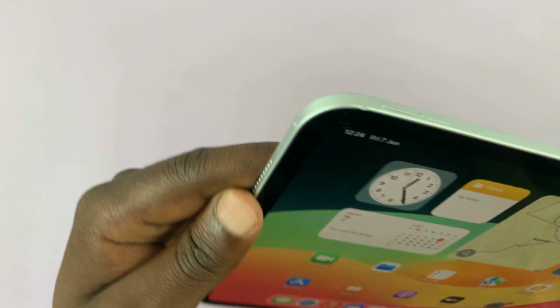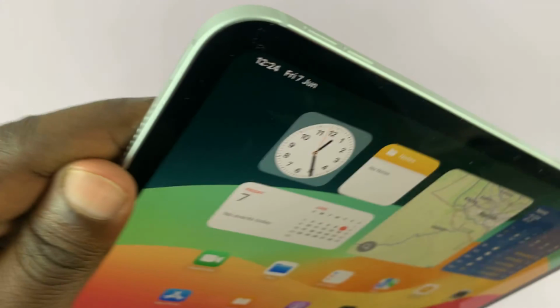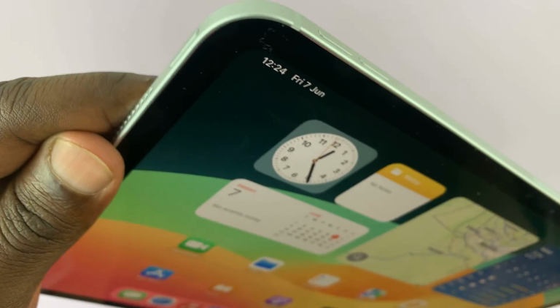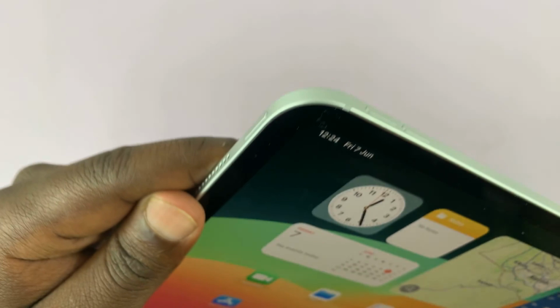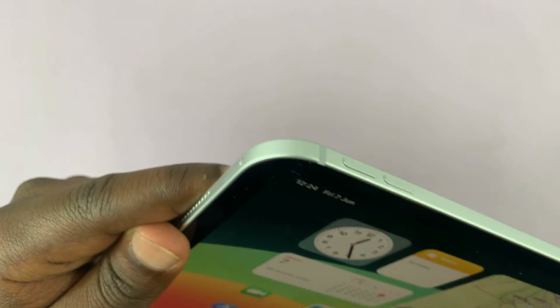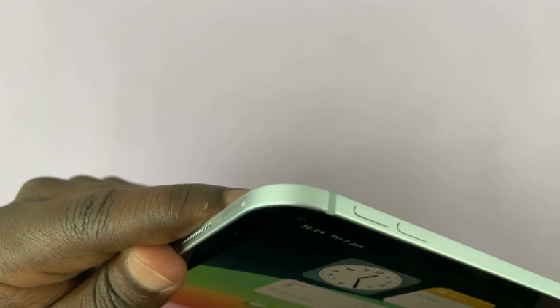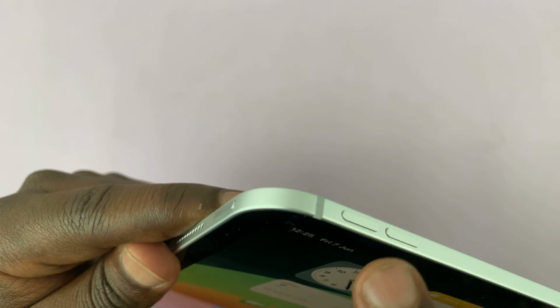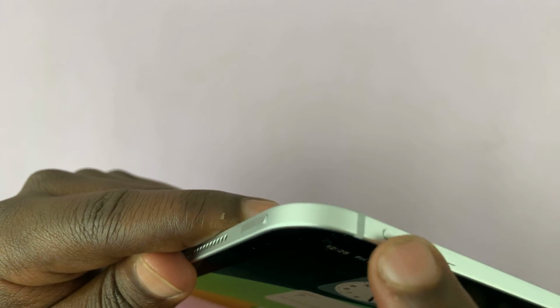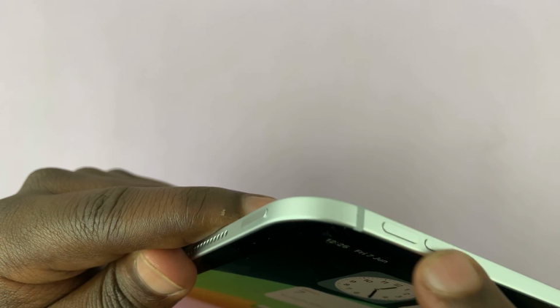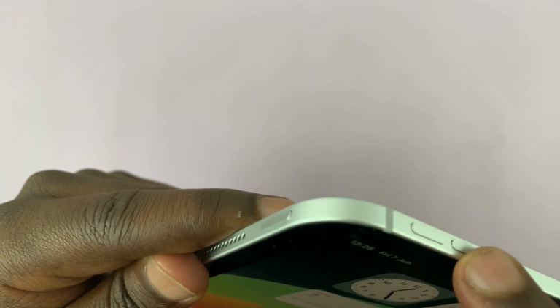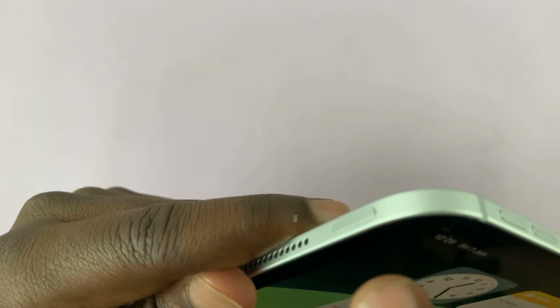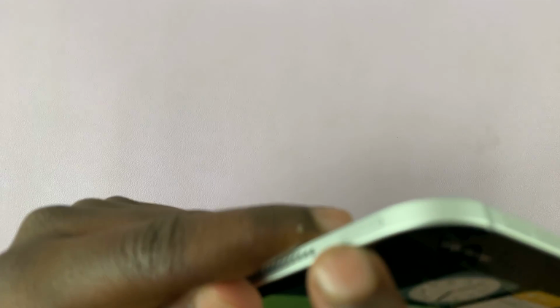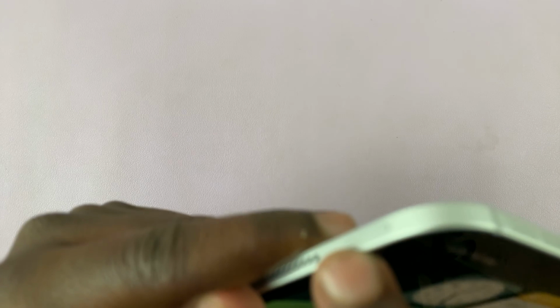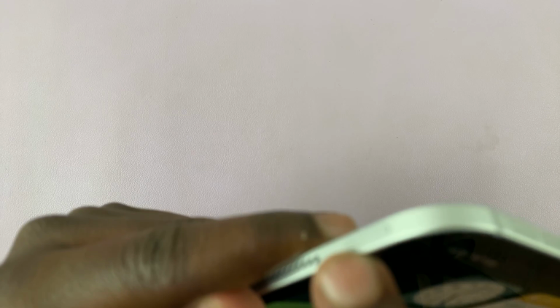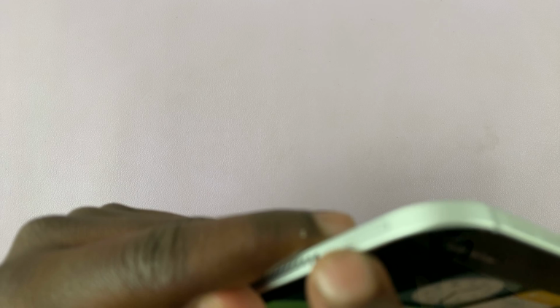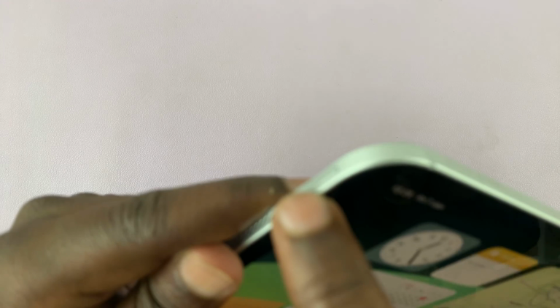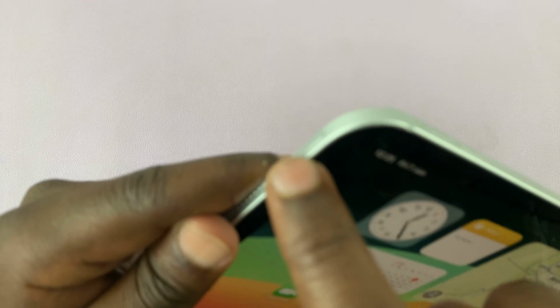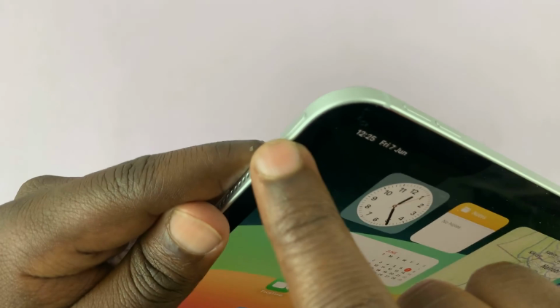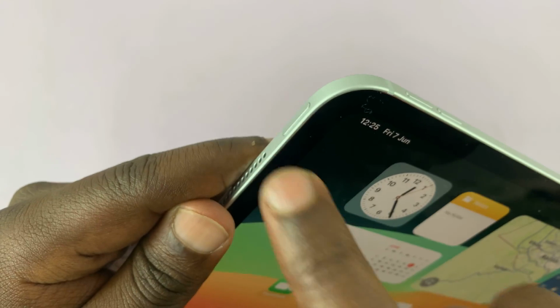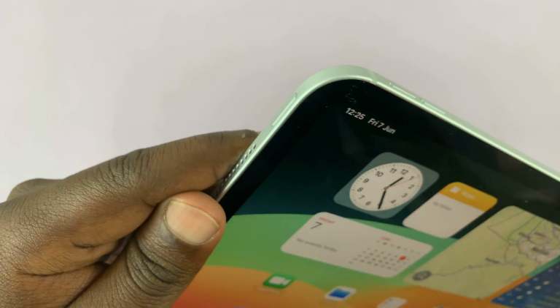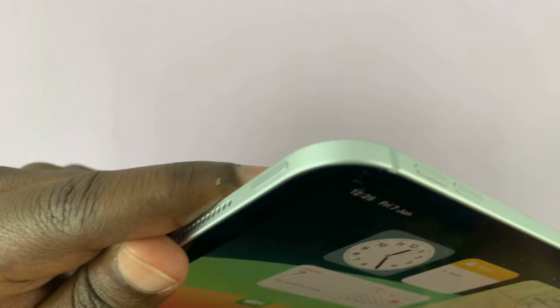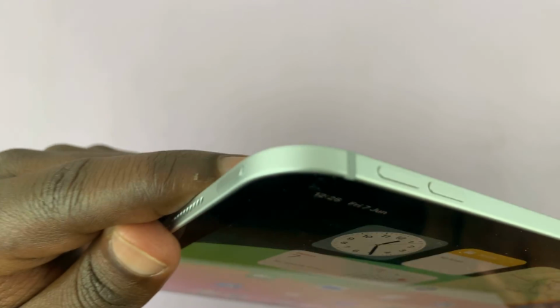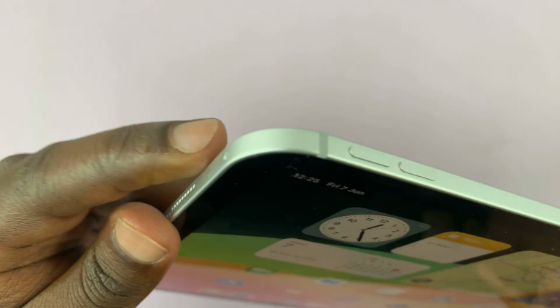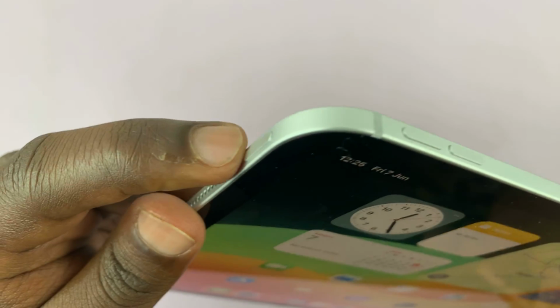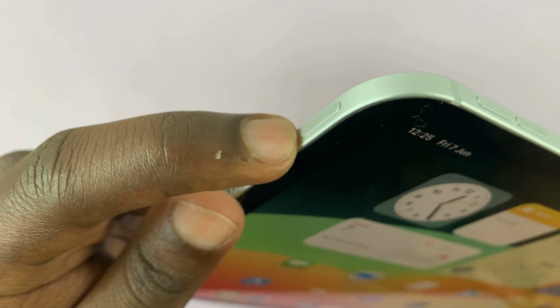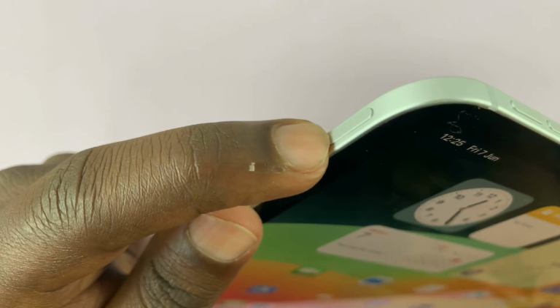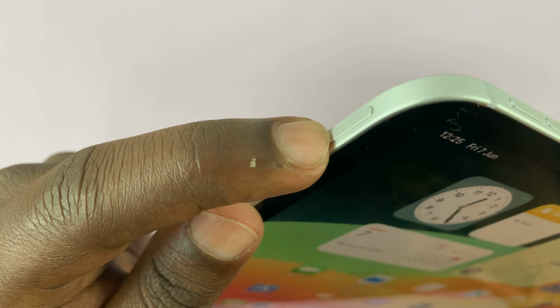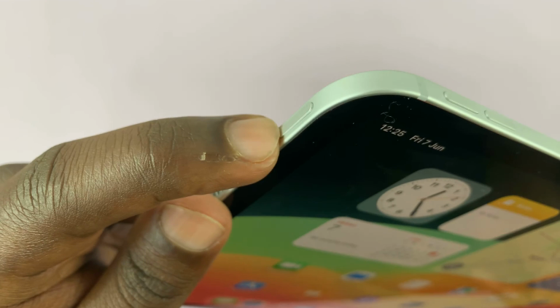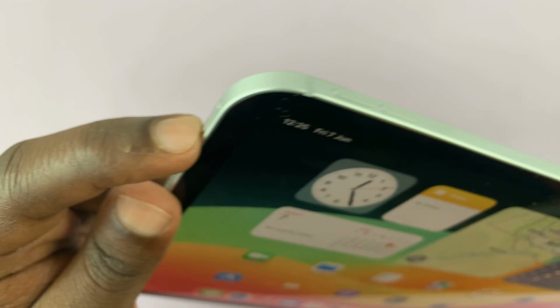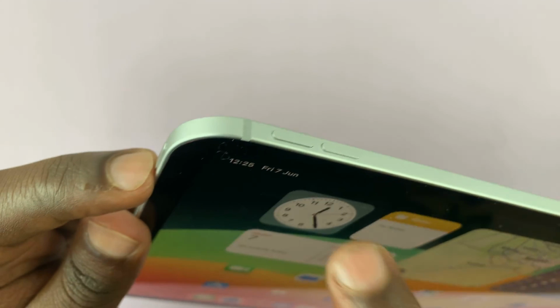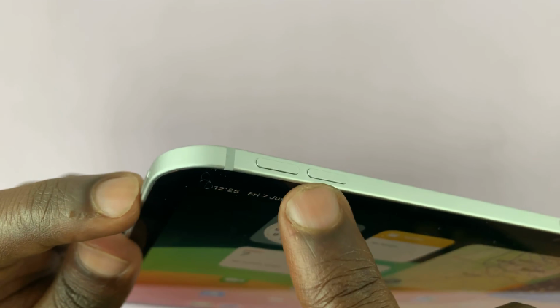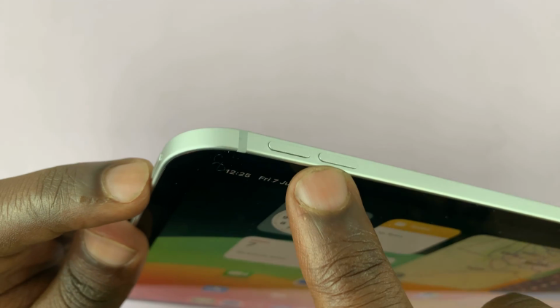So go to where the buttons are. We have the volume buttons and we have the power button. The power button is here and then you have the volume rockers here.